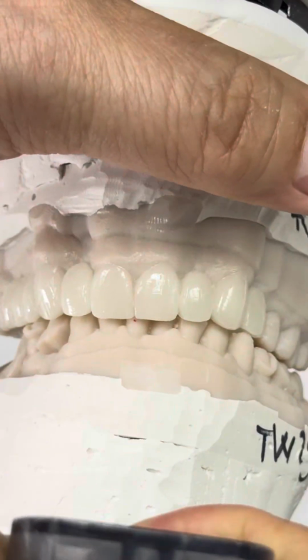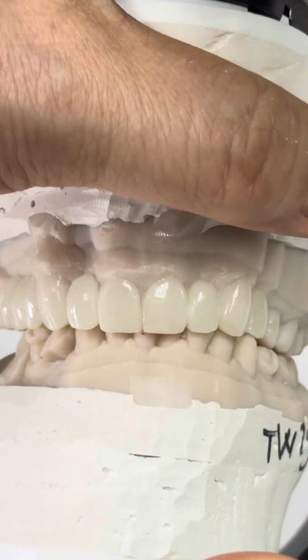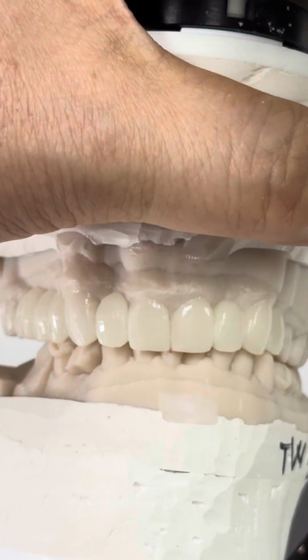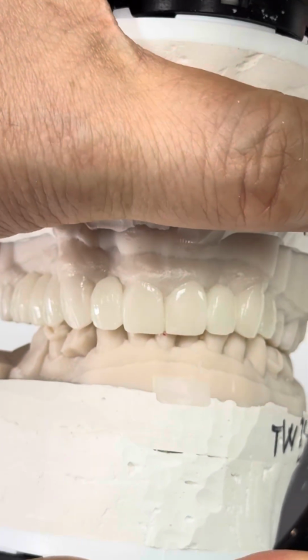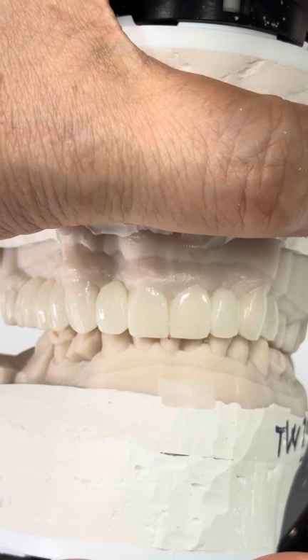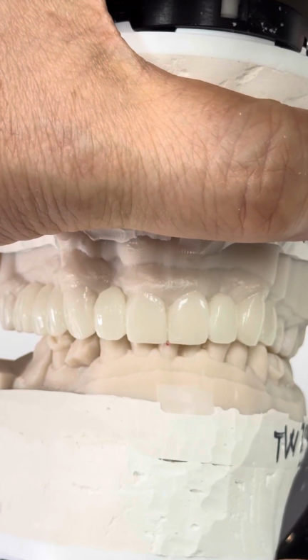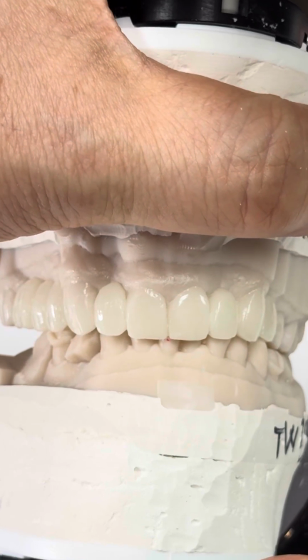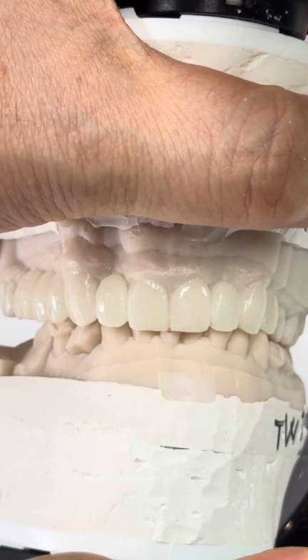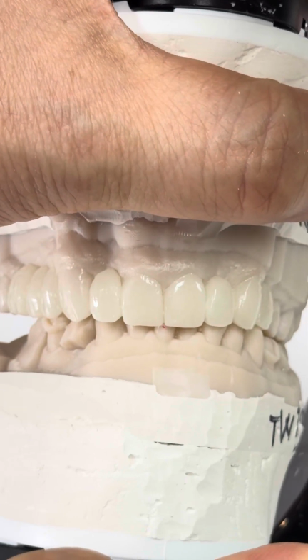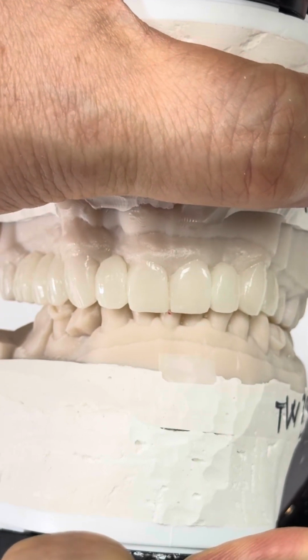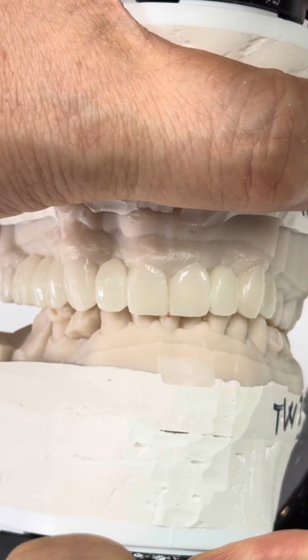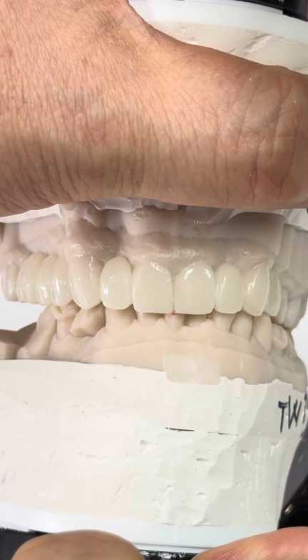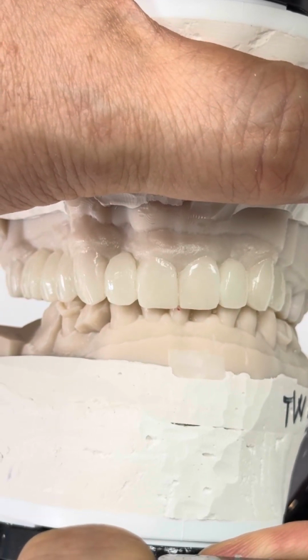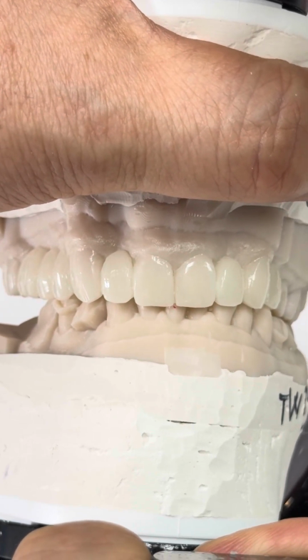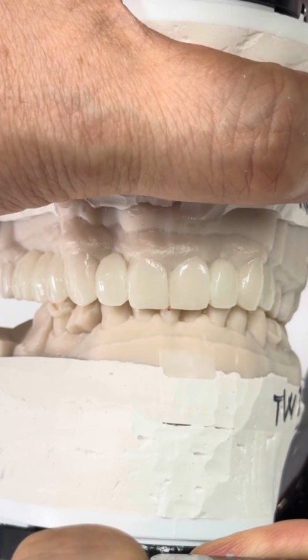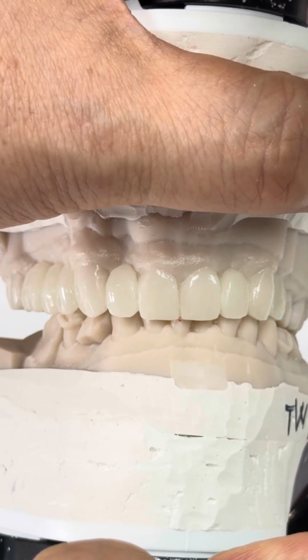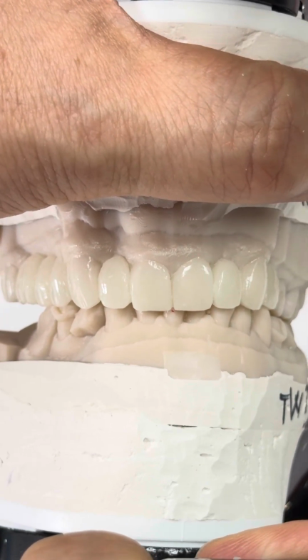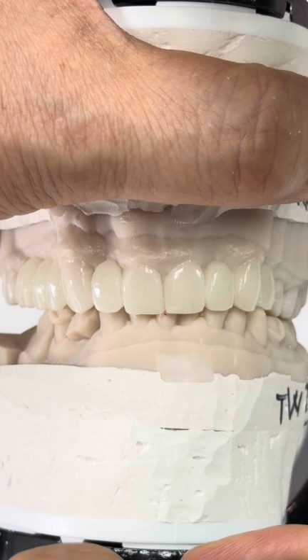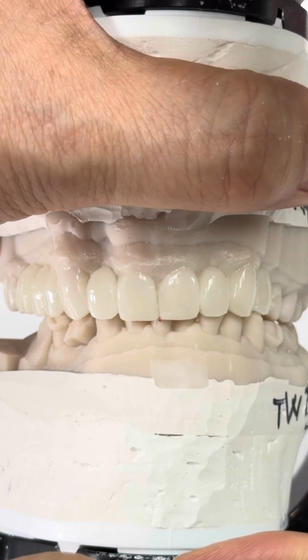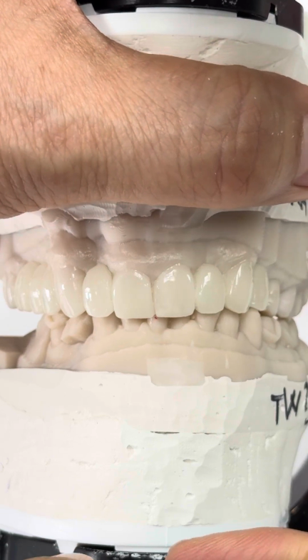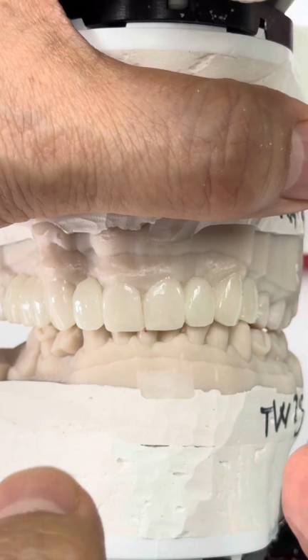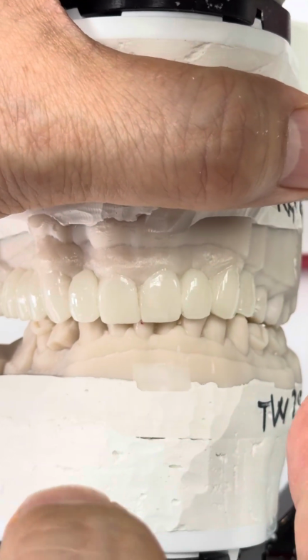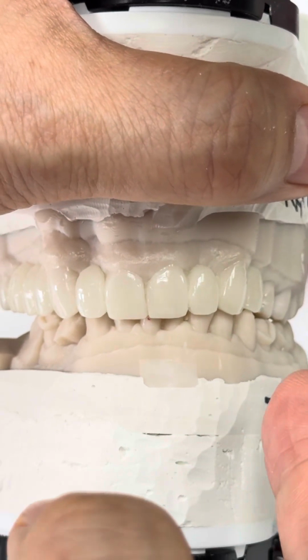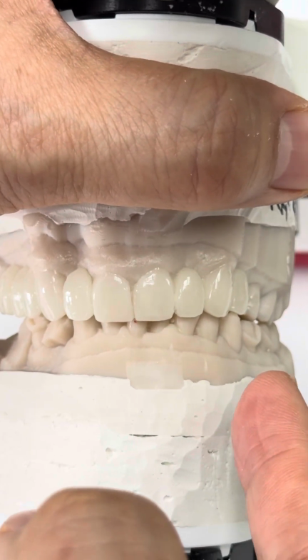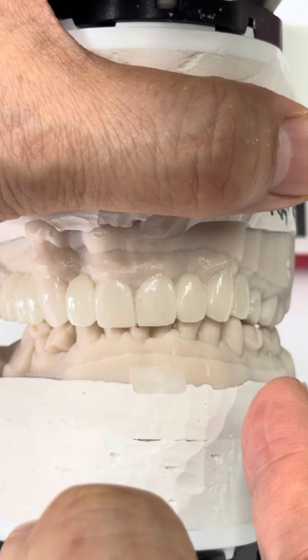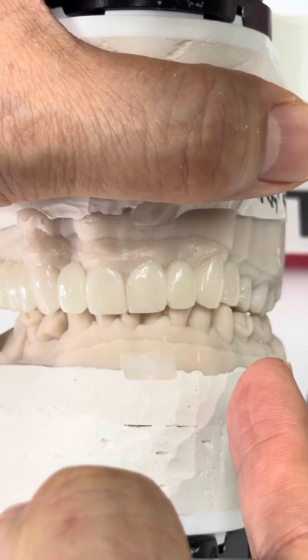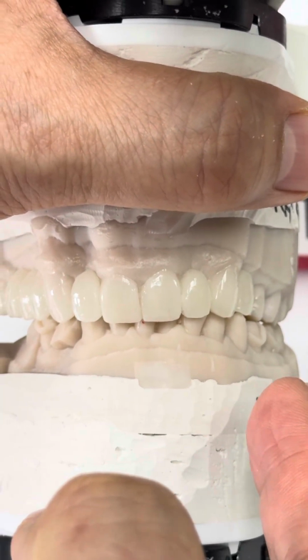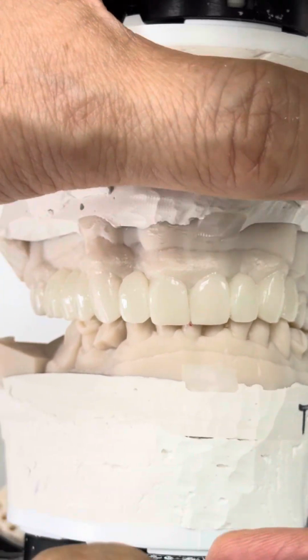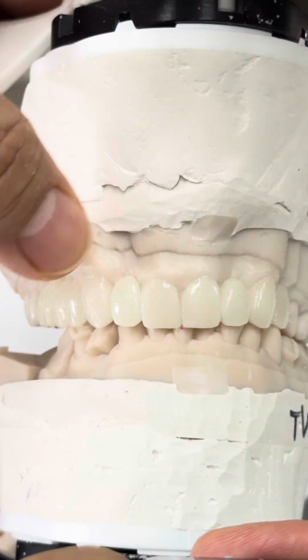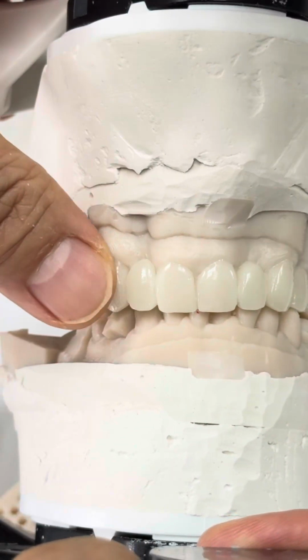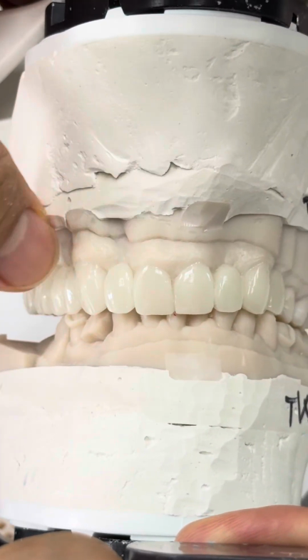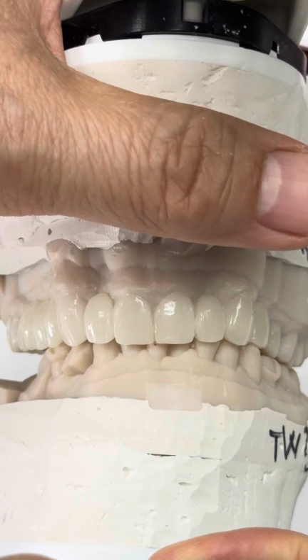Of course we have to make sure the incisal length and also symmetry, the buccal corridor. You cannot make it really out for that premolar but kind of matching it.